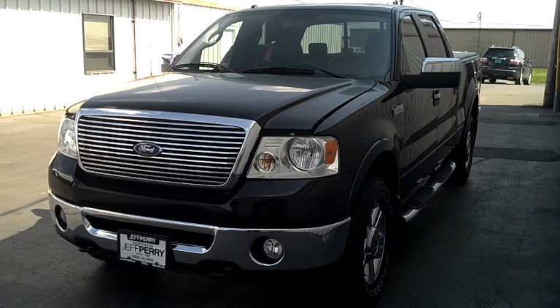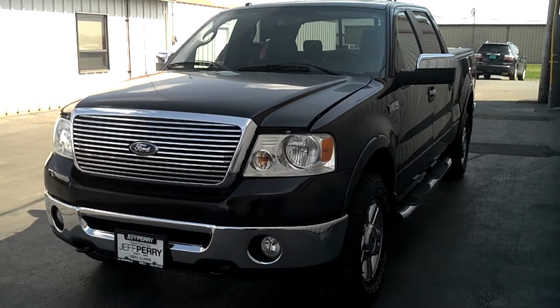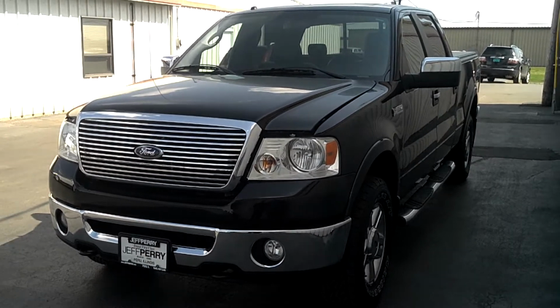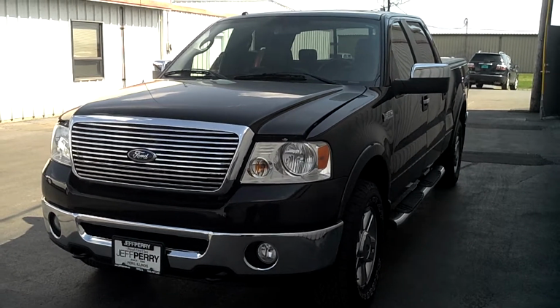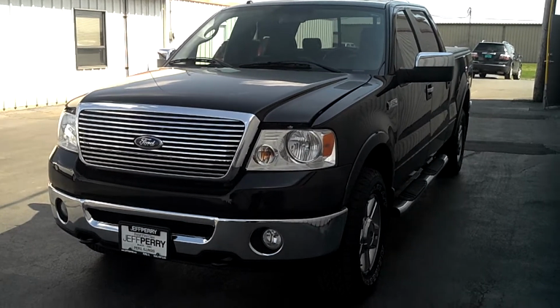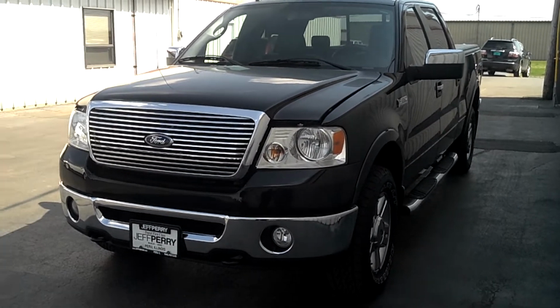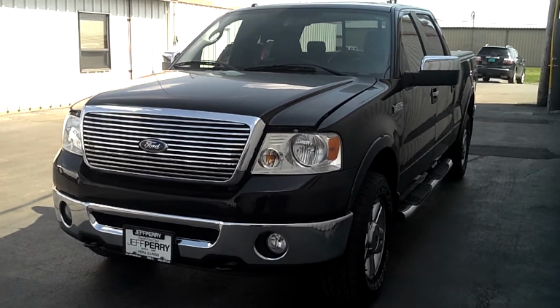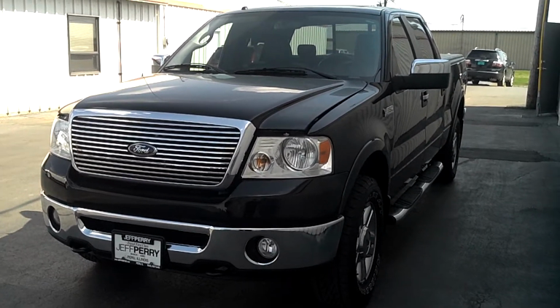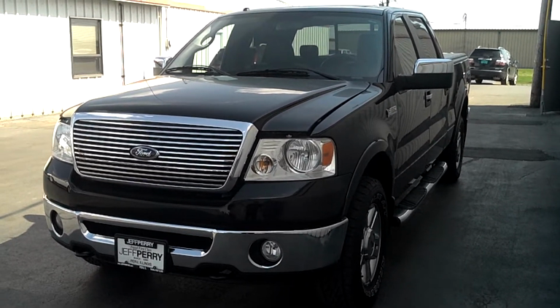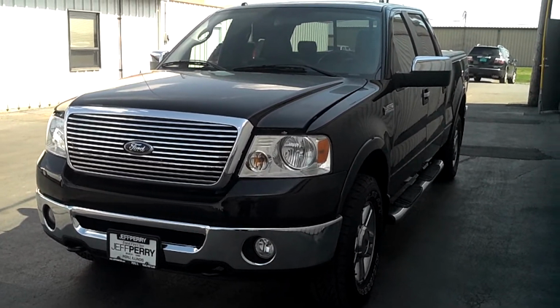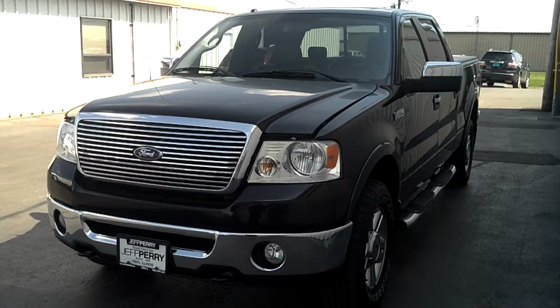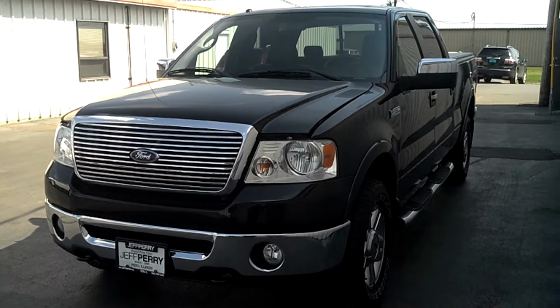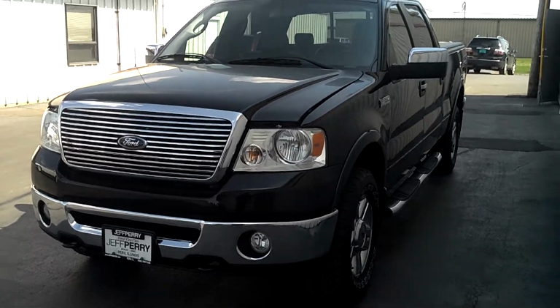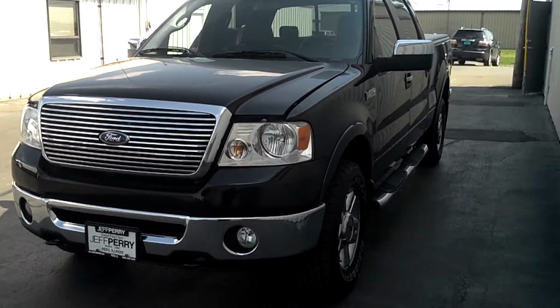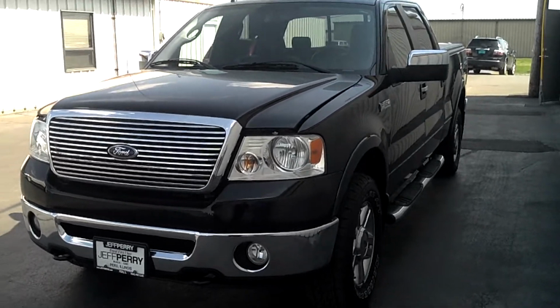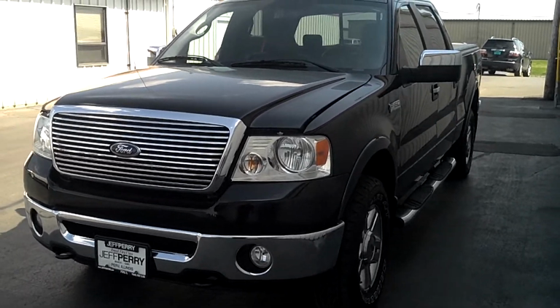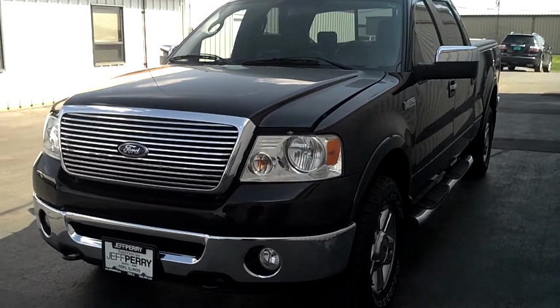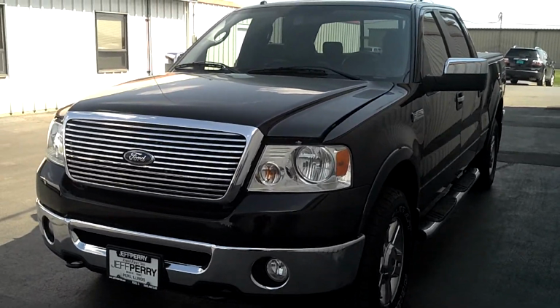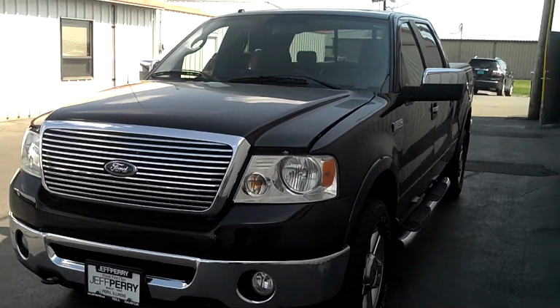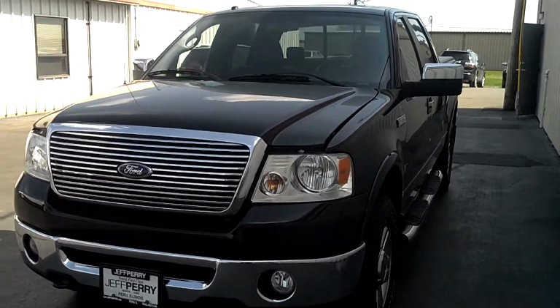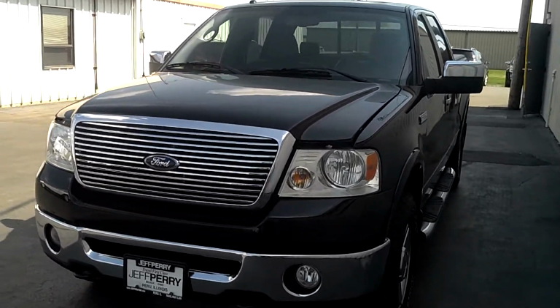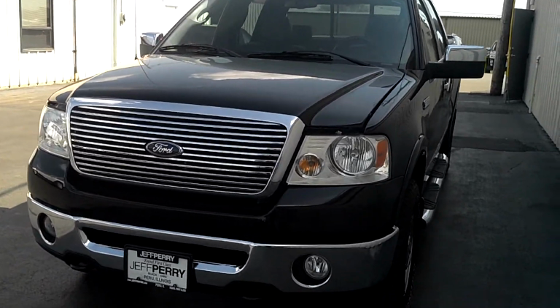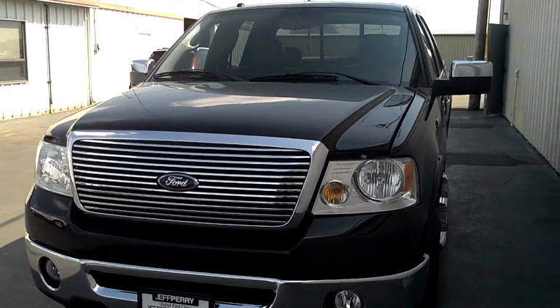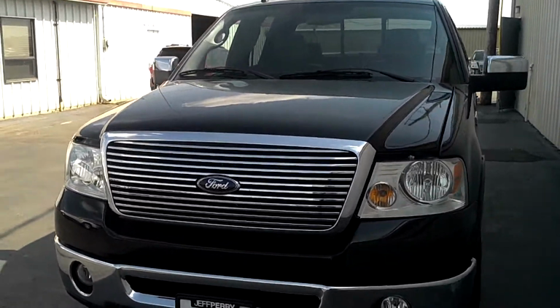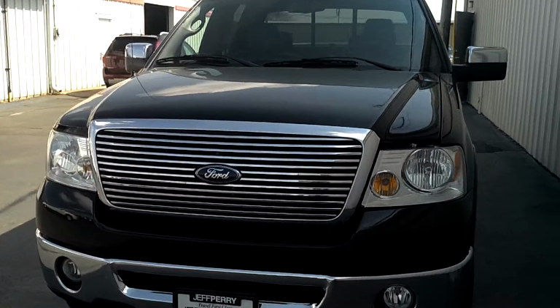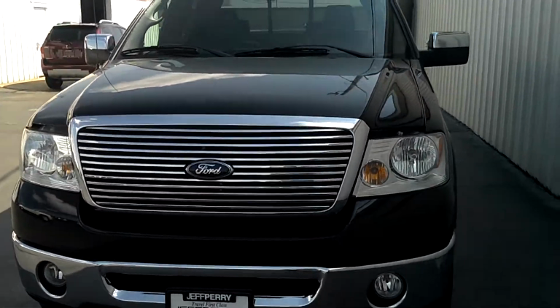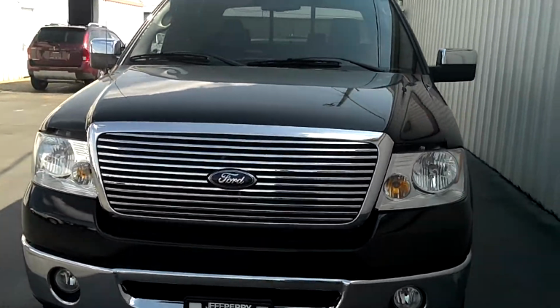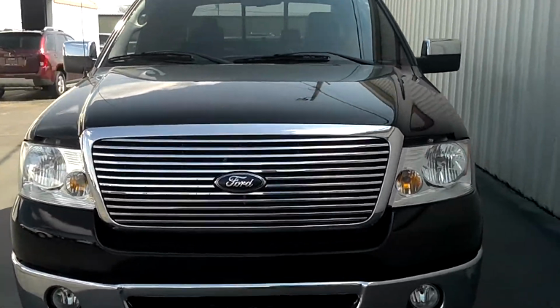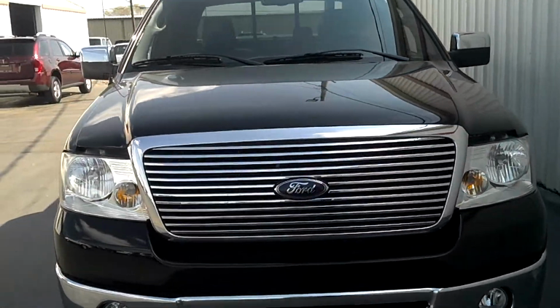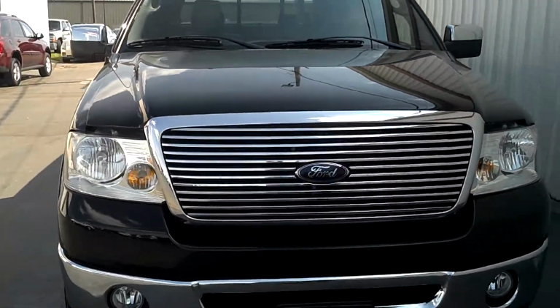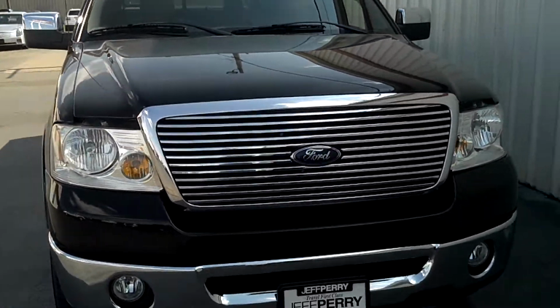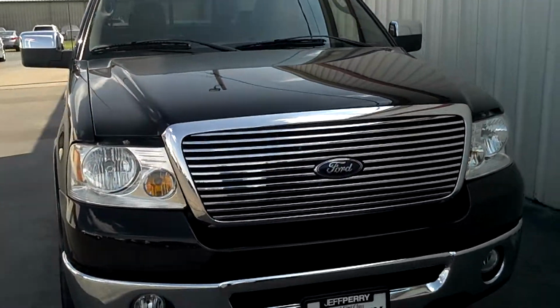Hey there everybody, it's Dustin over here at Jeff Perry Buick GMC. Just want to give you a quick look at this 2008 Ford F-150 crew cab Lariat.